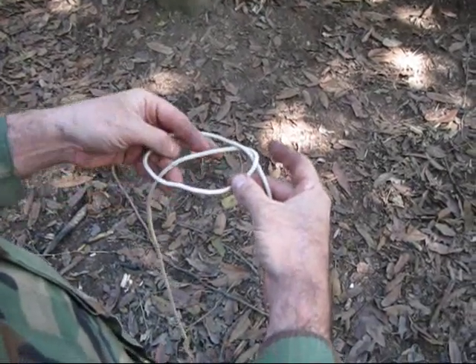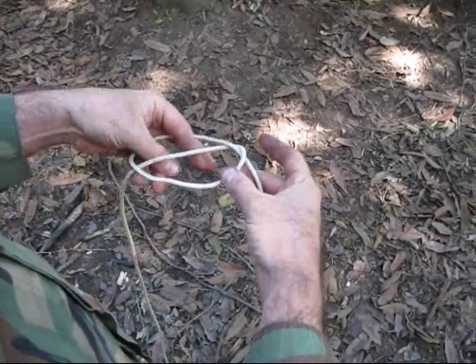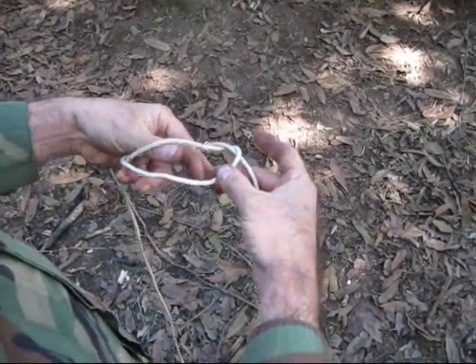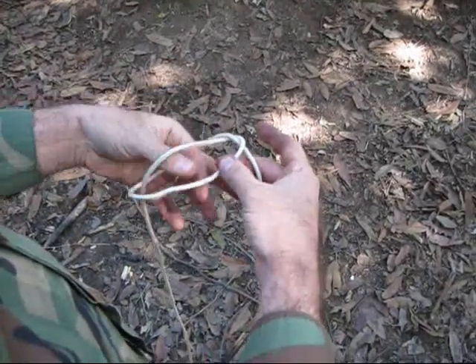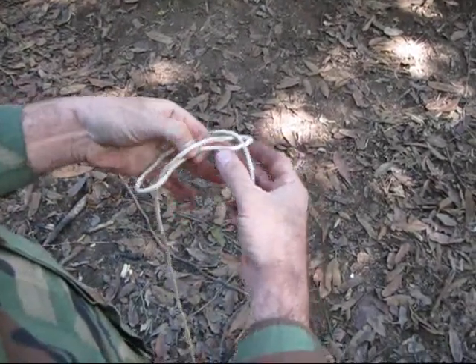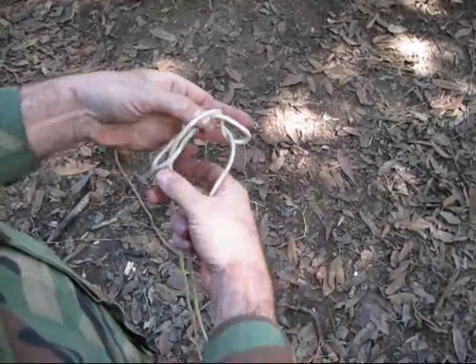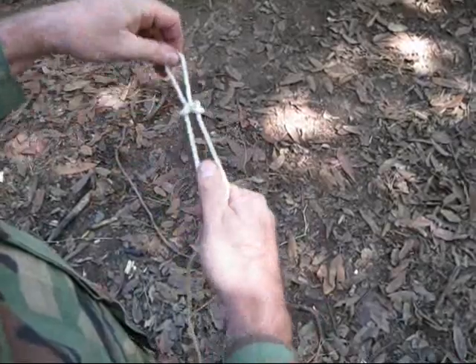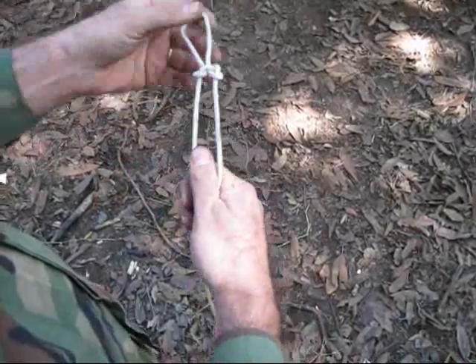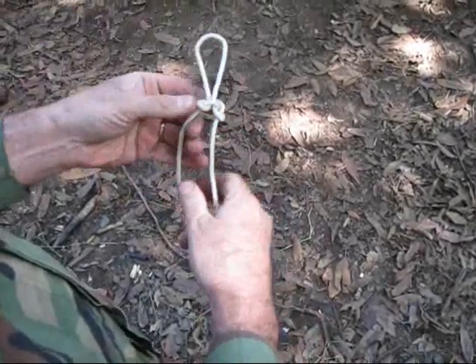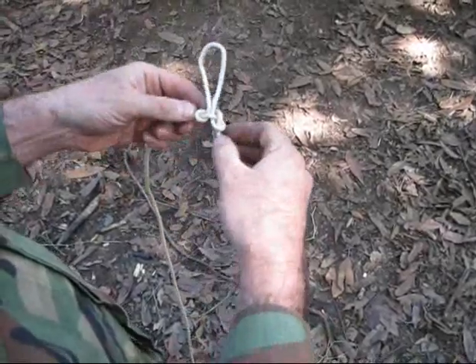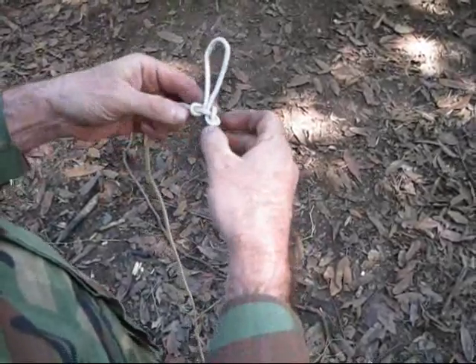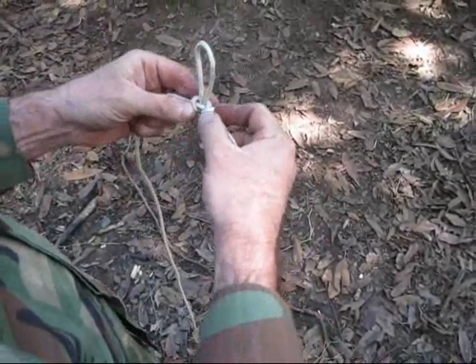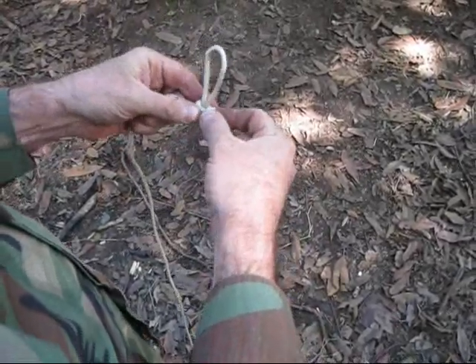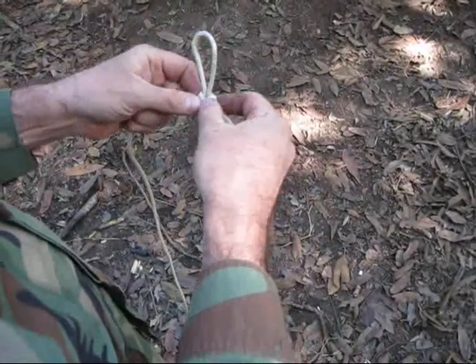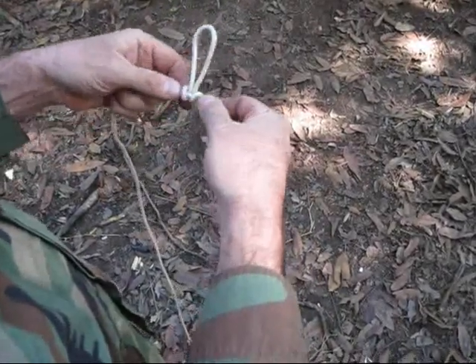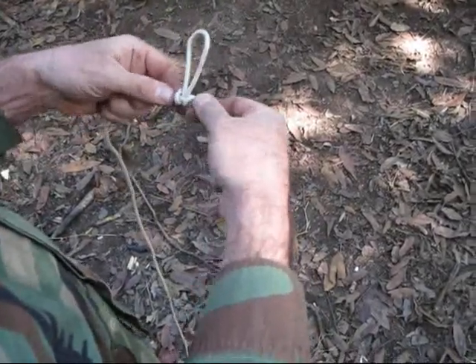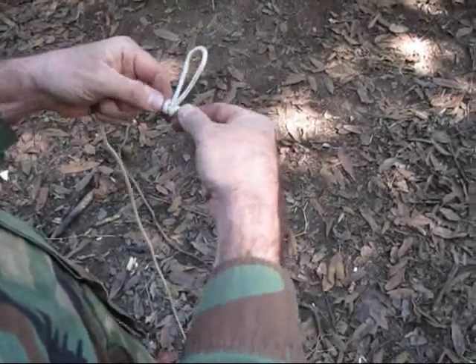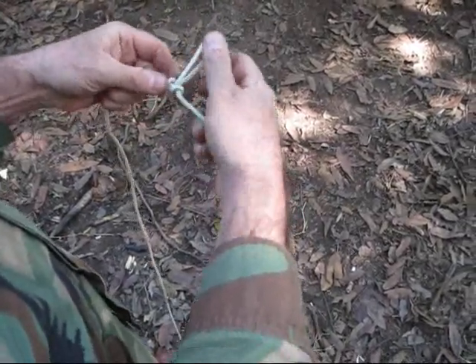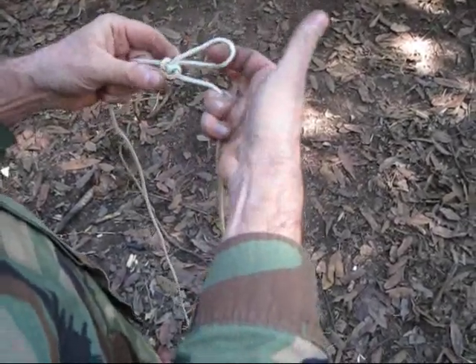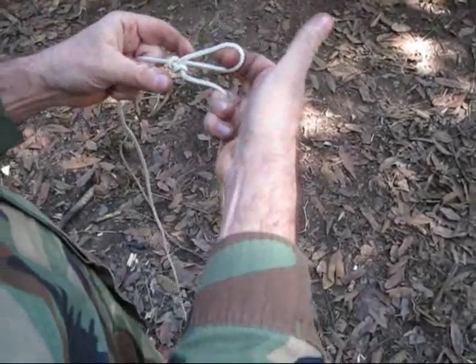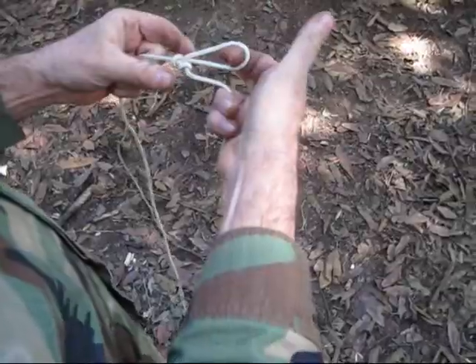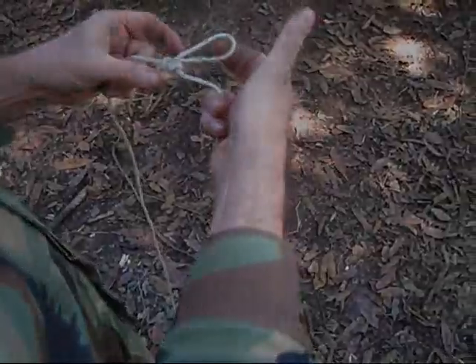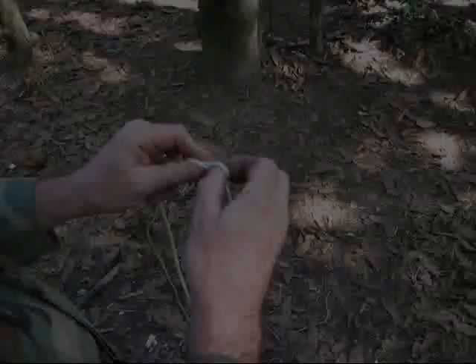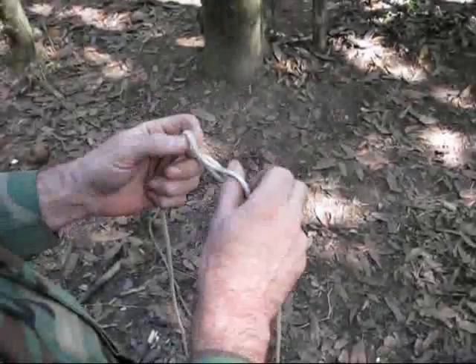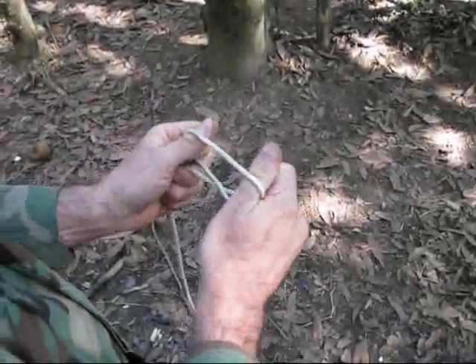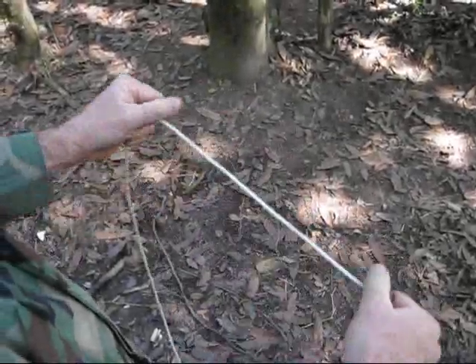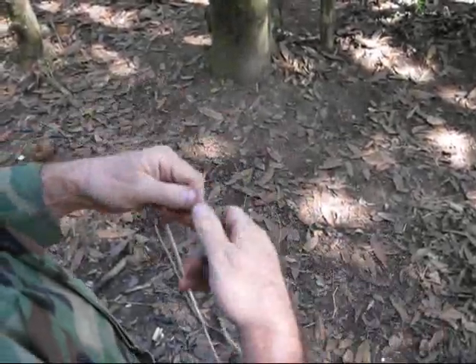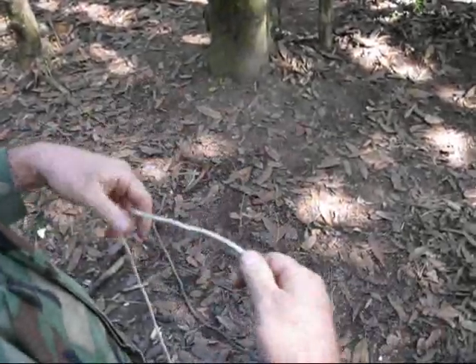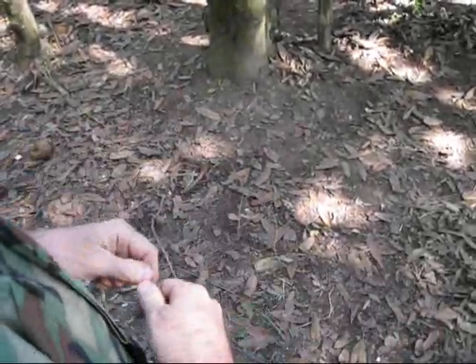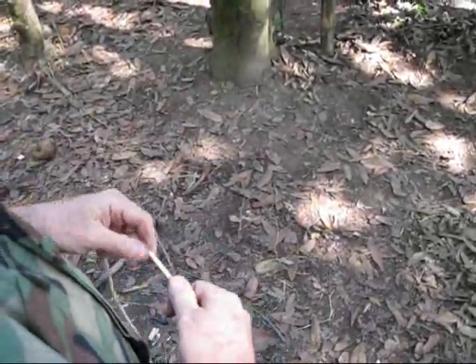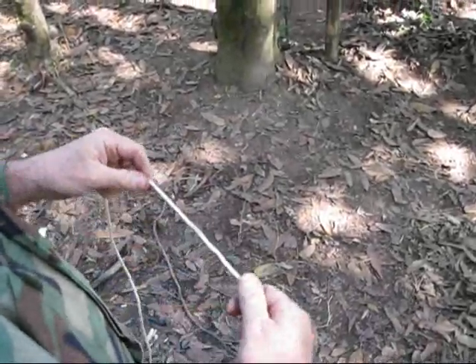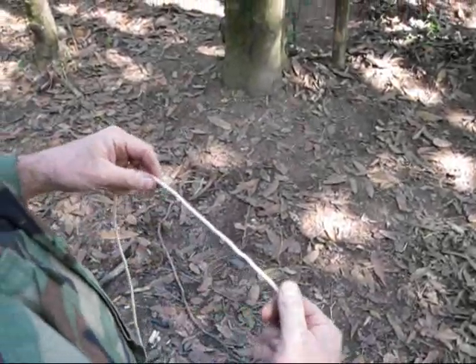I'm going to reach under this rope, grab the other one, and pull. That gives me a loop in the rope which will not tighten down under pressure. That knot won't turn into one you can't get untied.